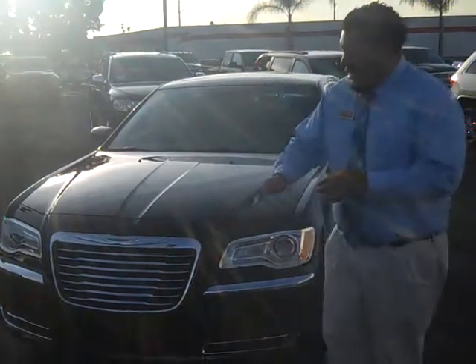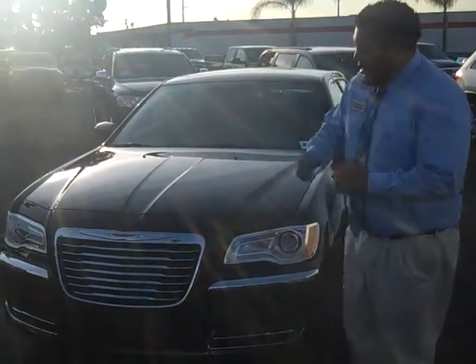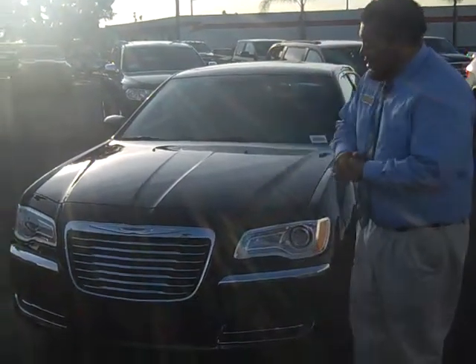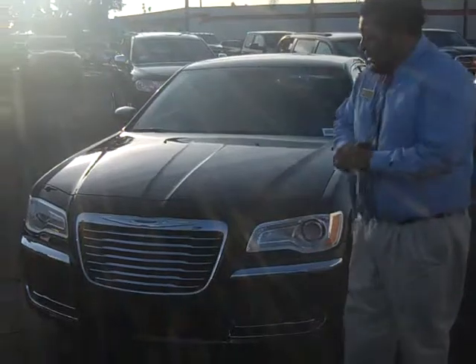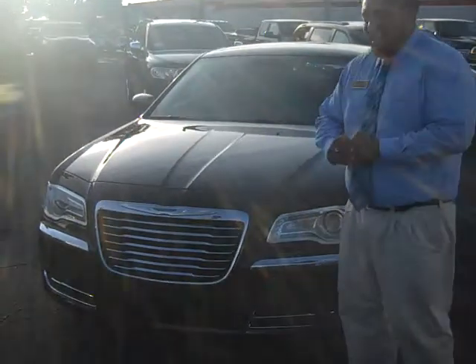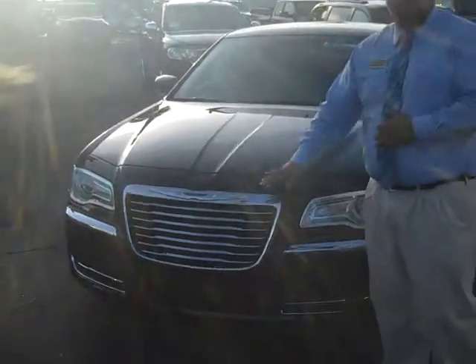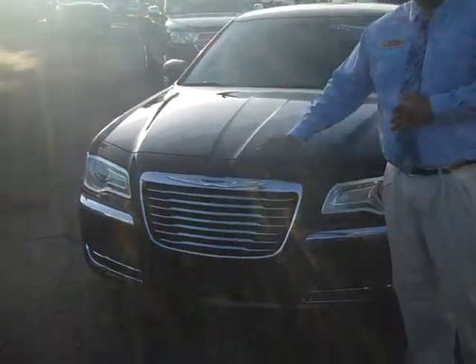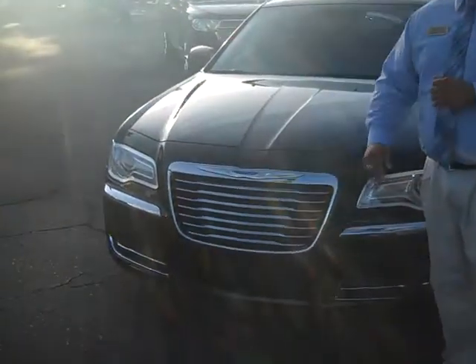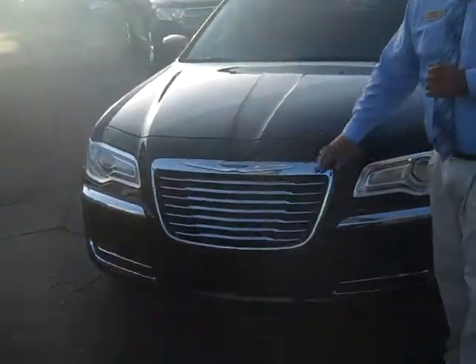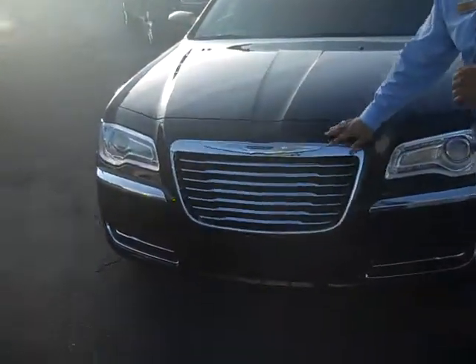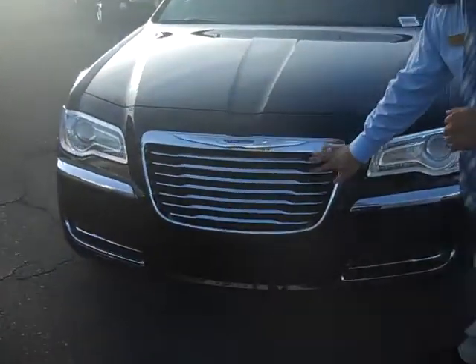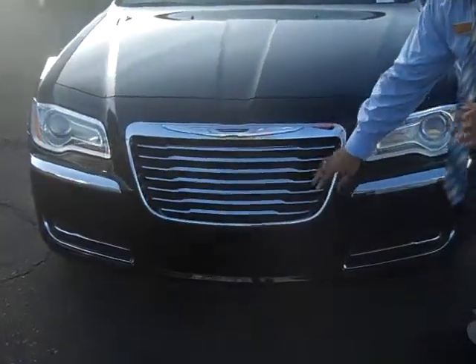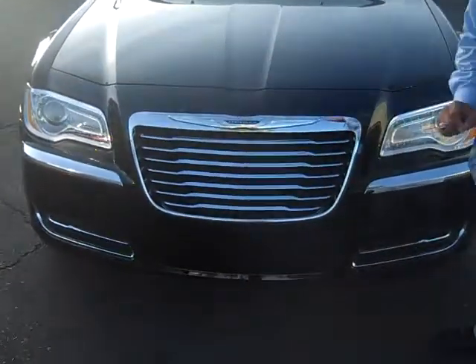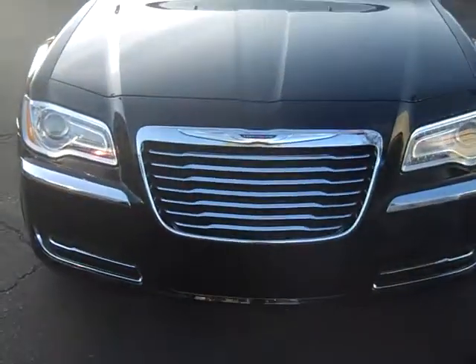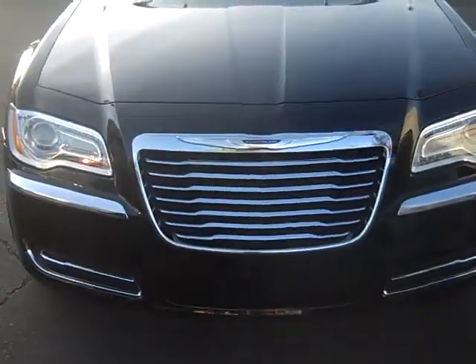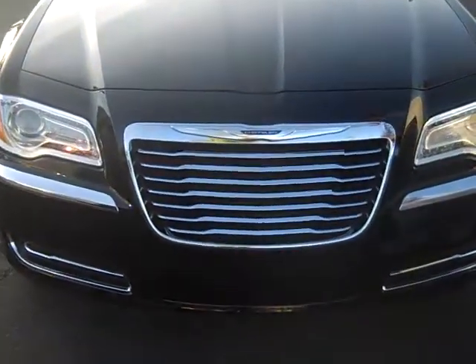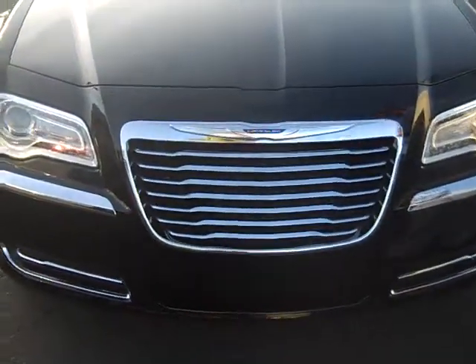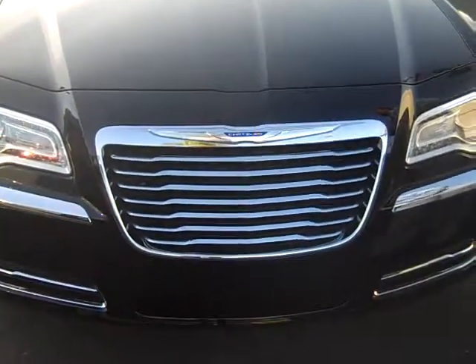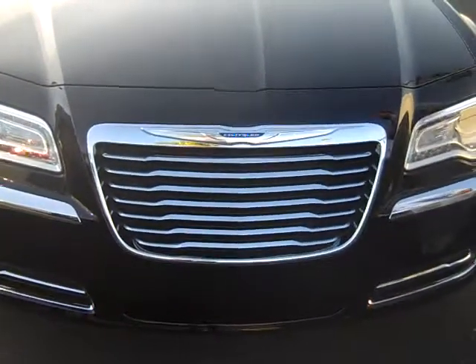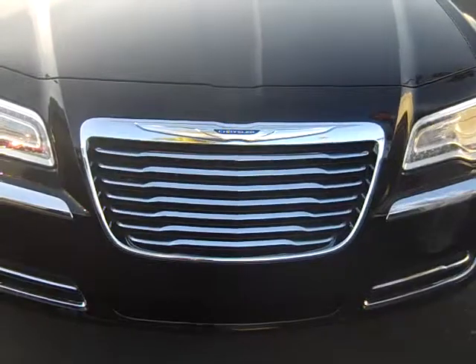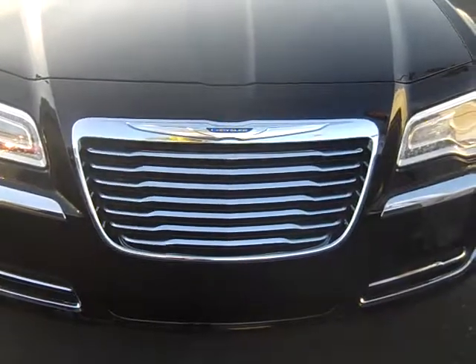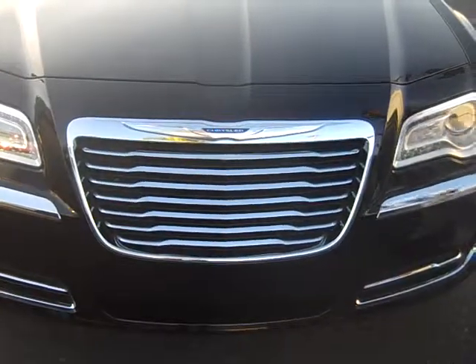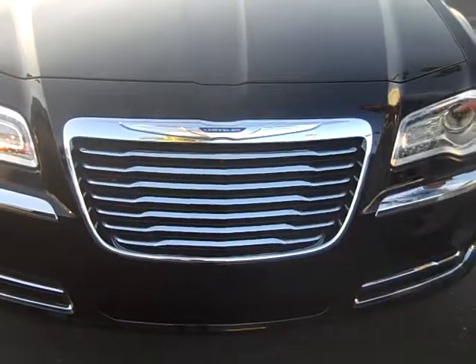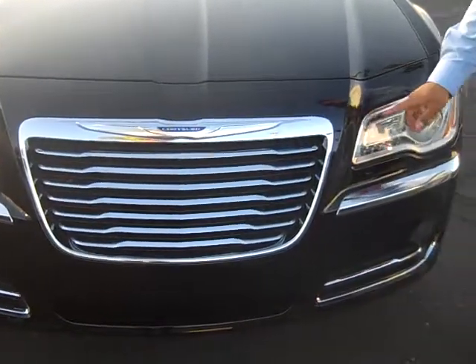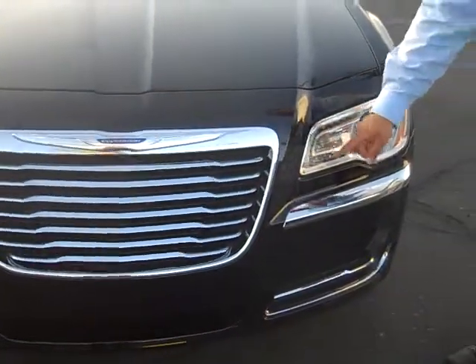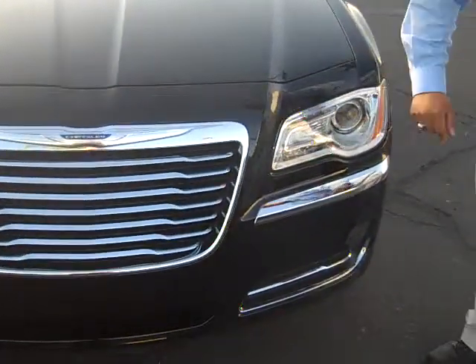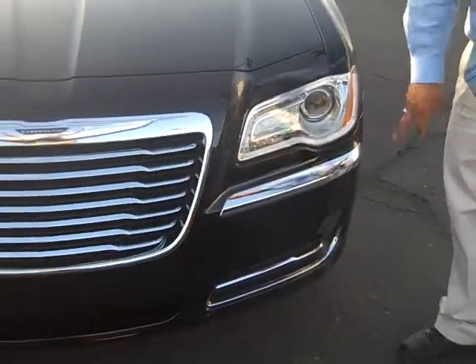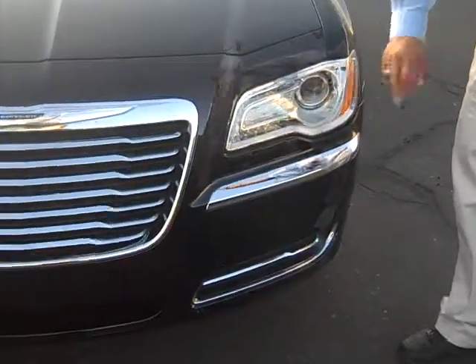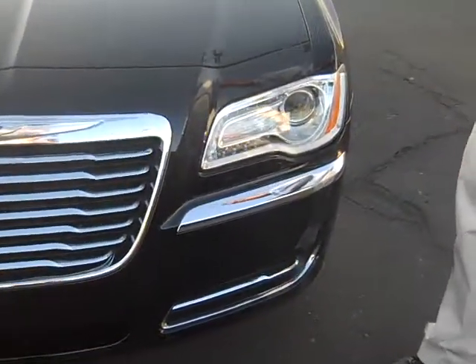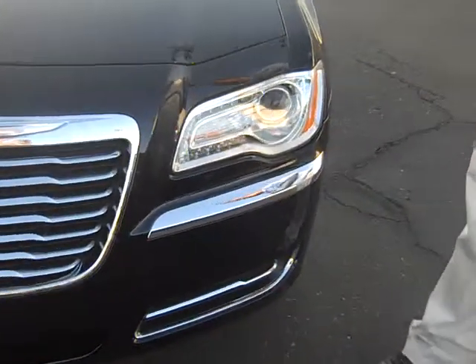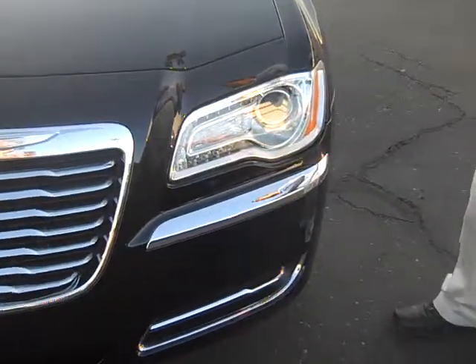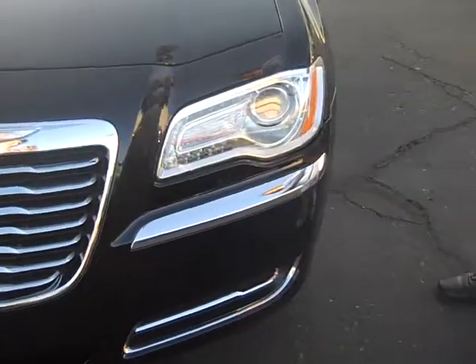Now take a look at this Chrysler 300 — it has a whole new look. It has a waterfall grill here in the front, and LED lights with your halogen lights of course.